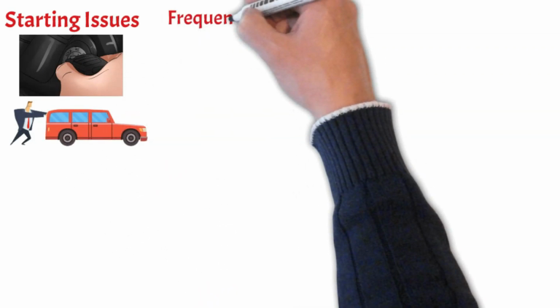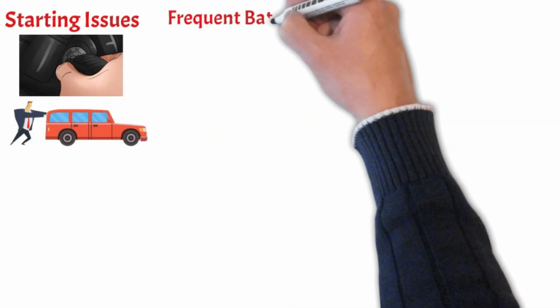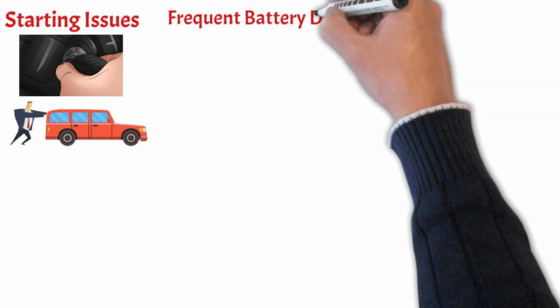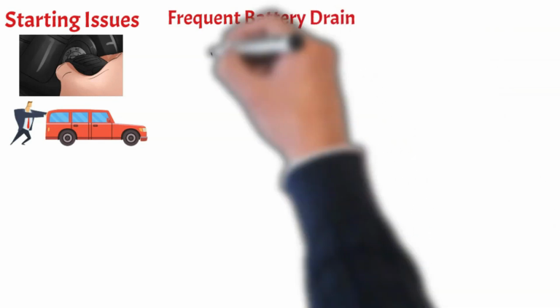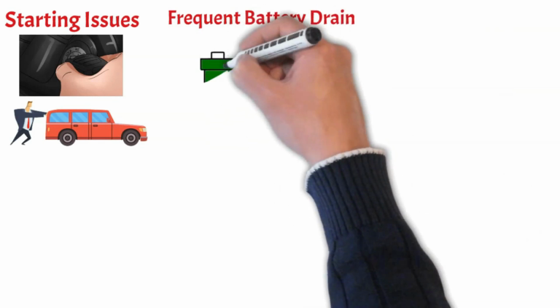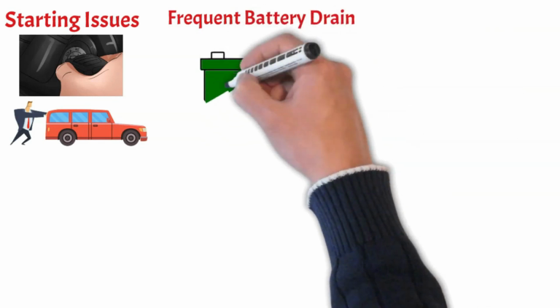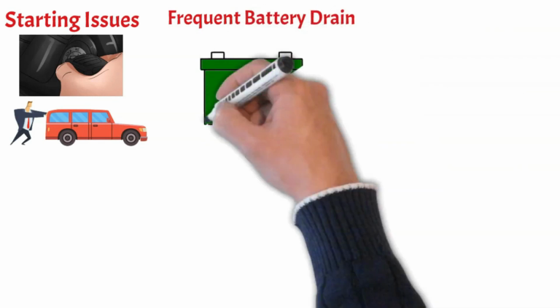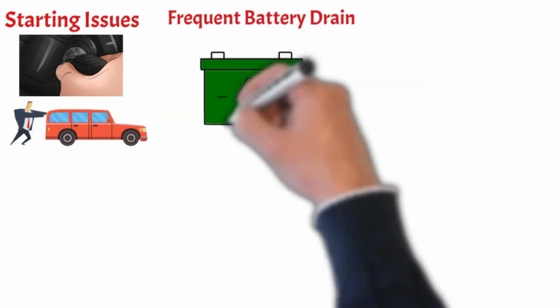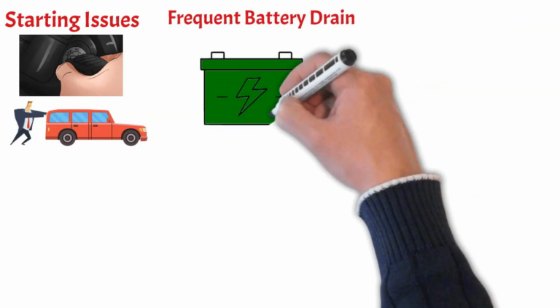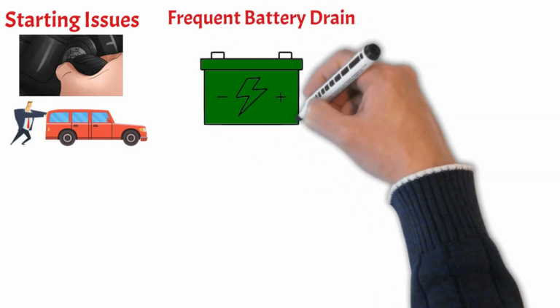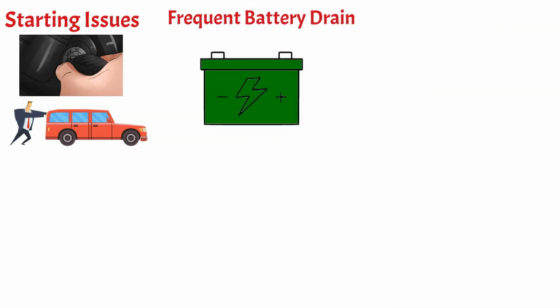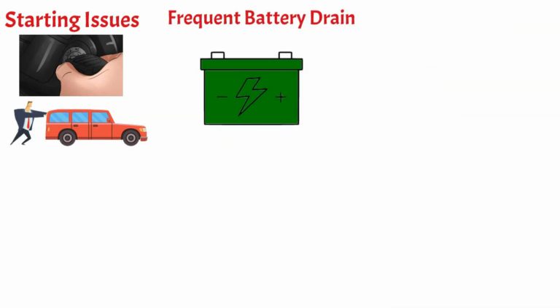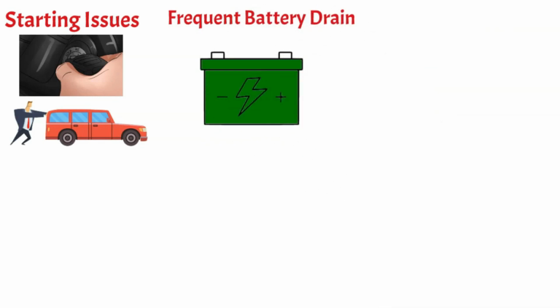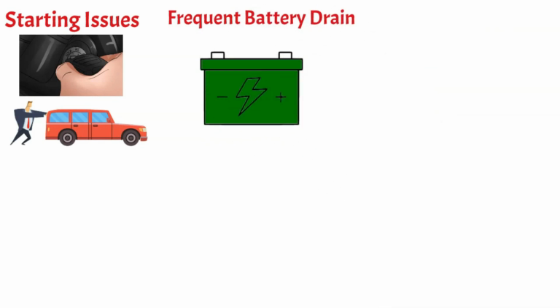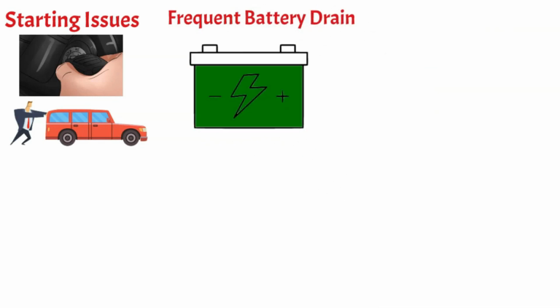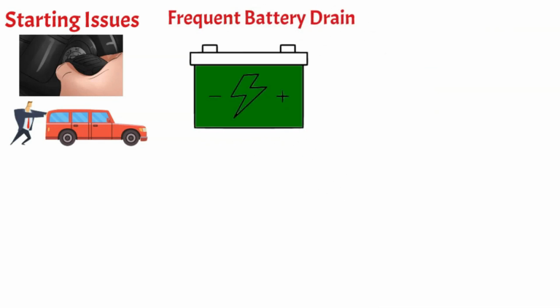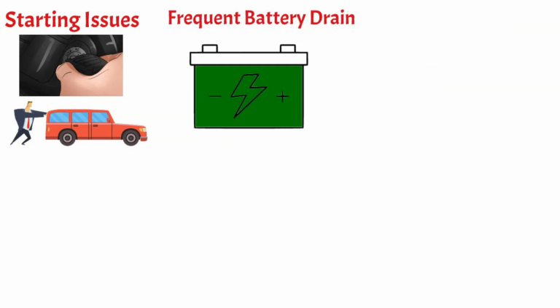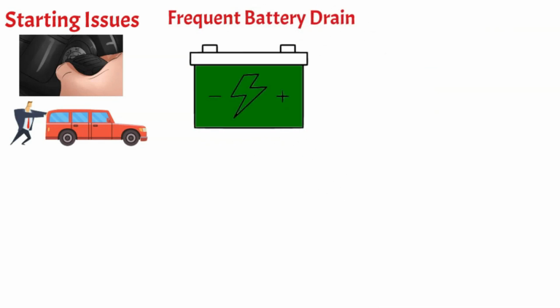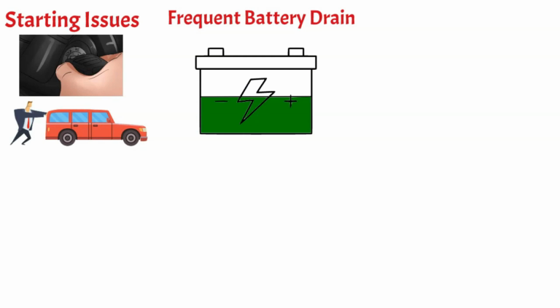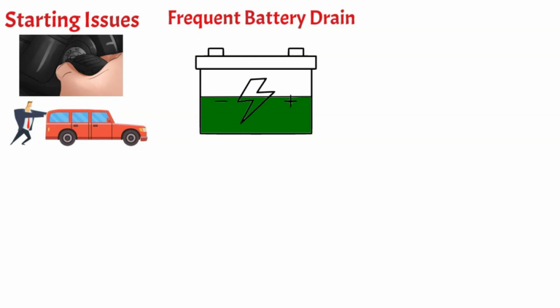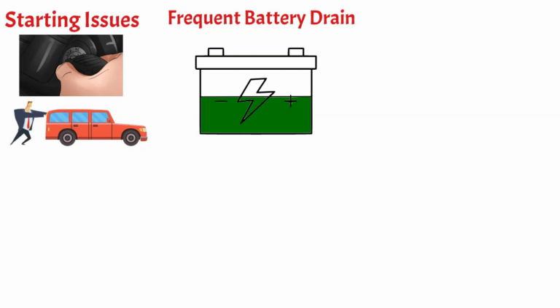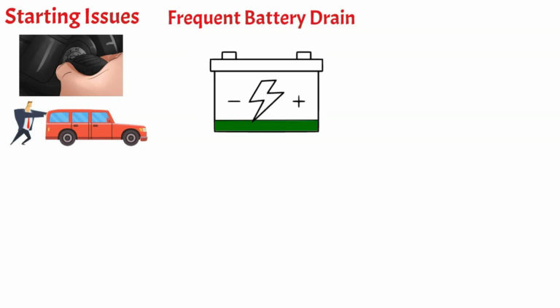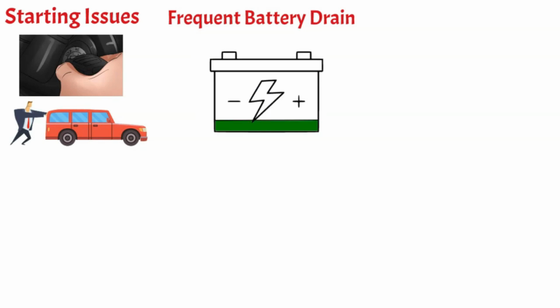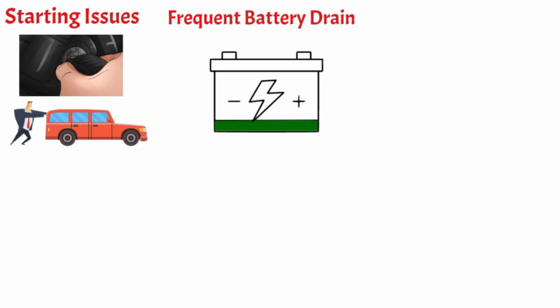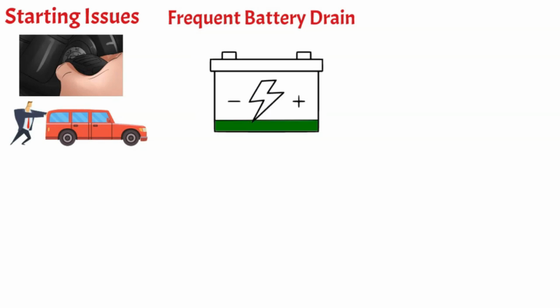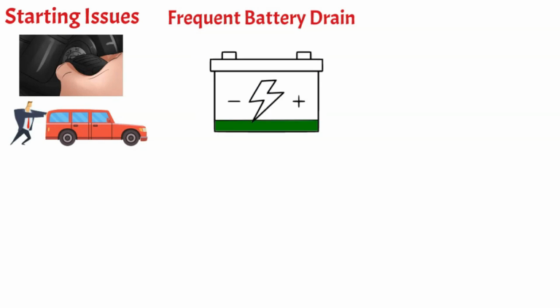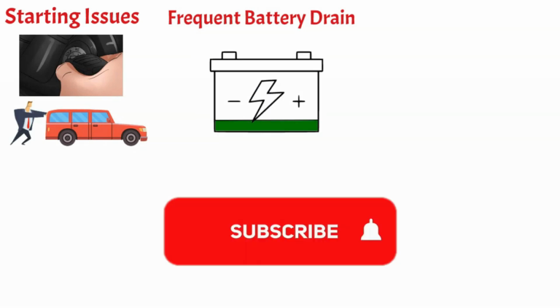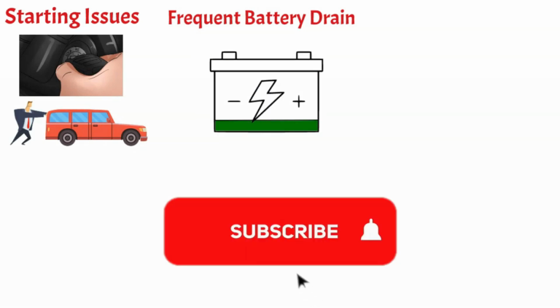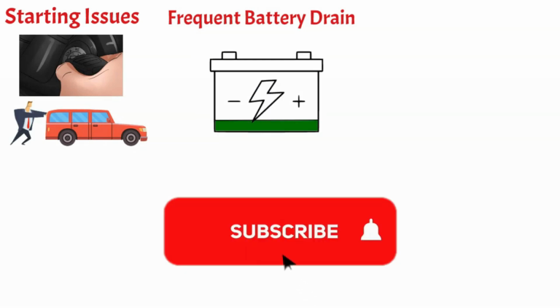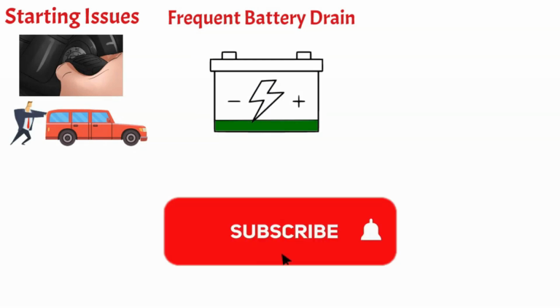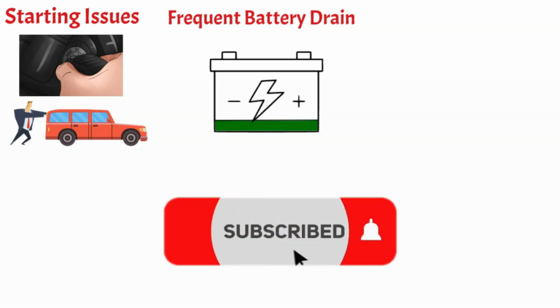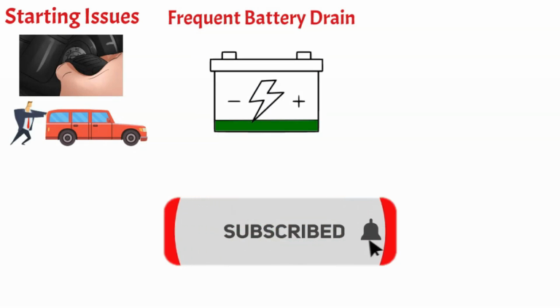Frequent battery drain. If the battery in your car often runs out of power and needs frequent recharging, it may be because it is not the right fit or capacity for your car.